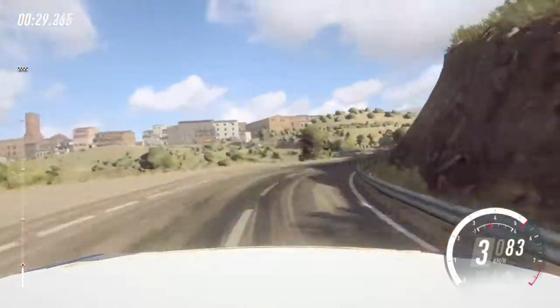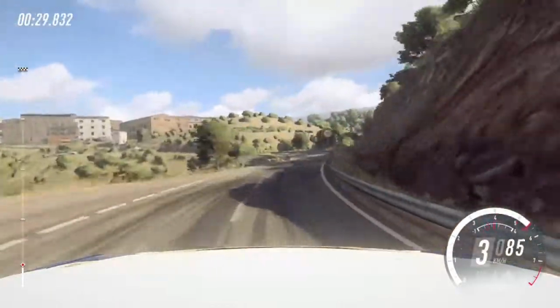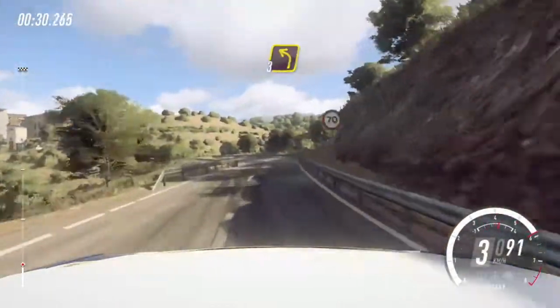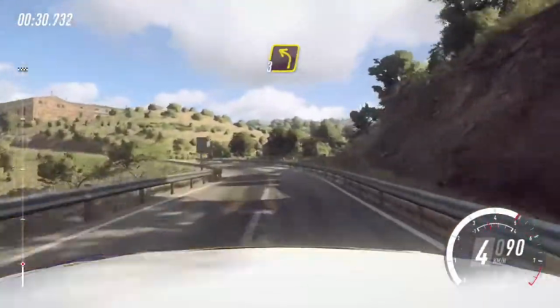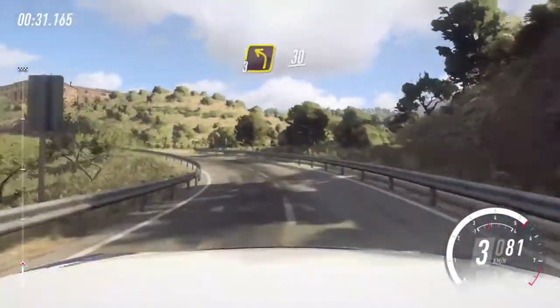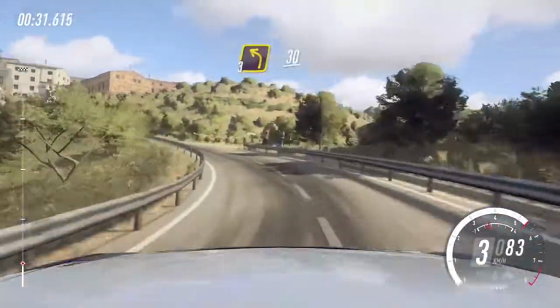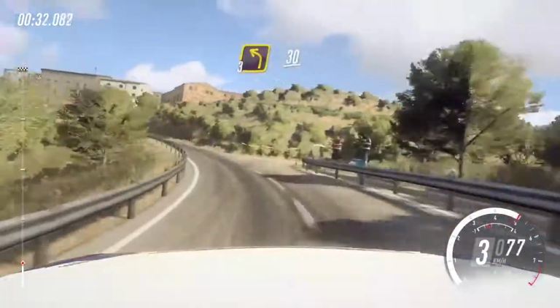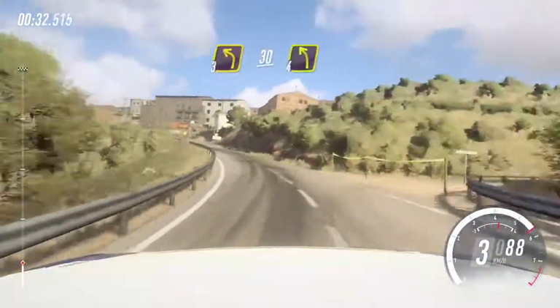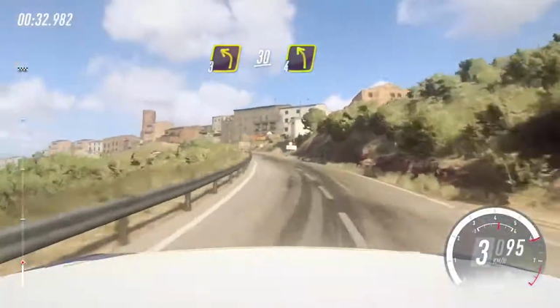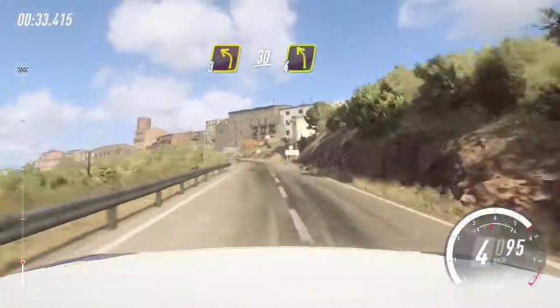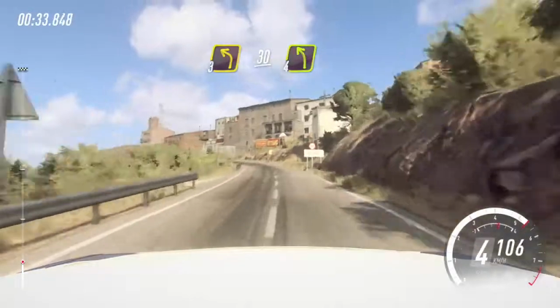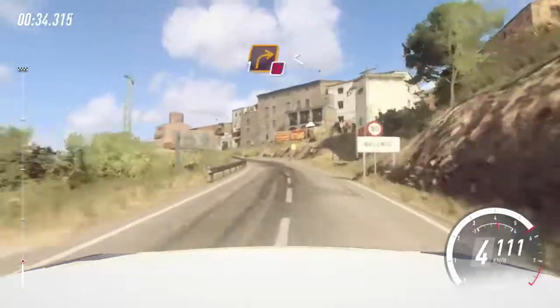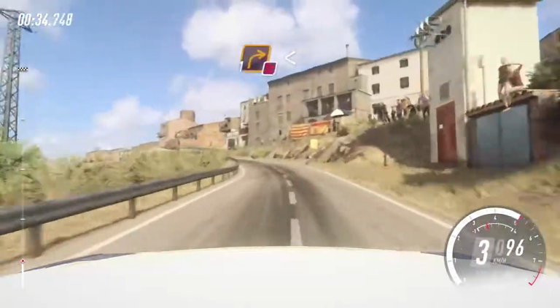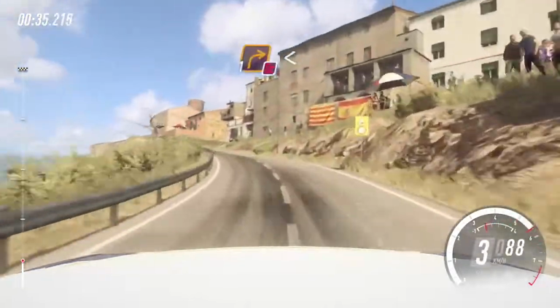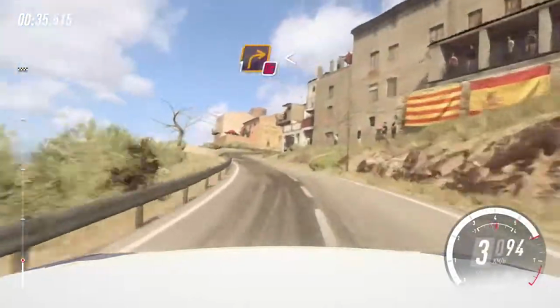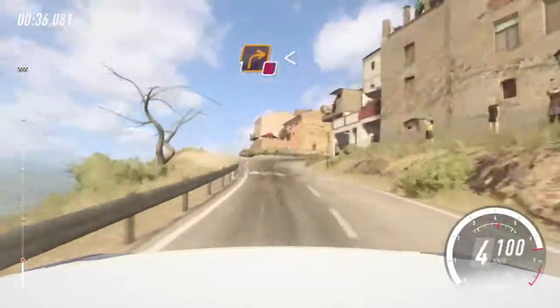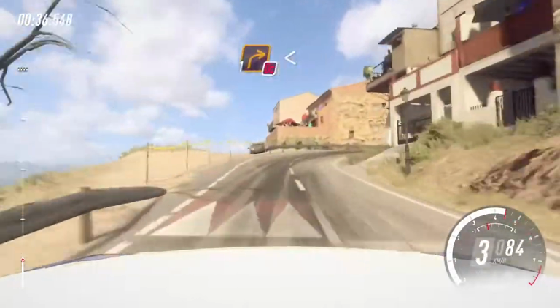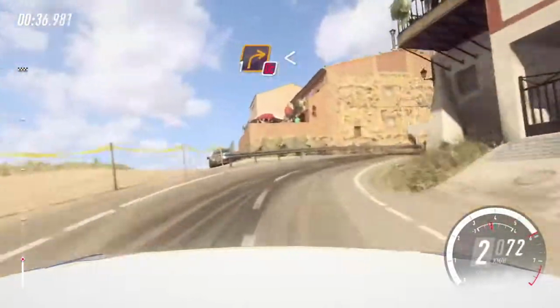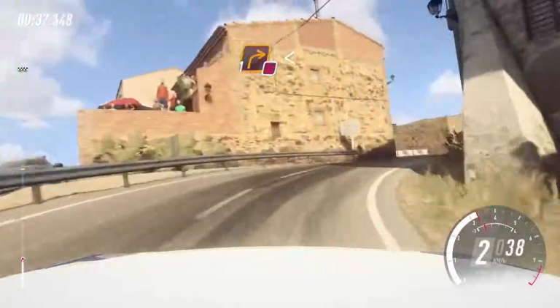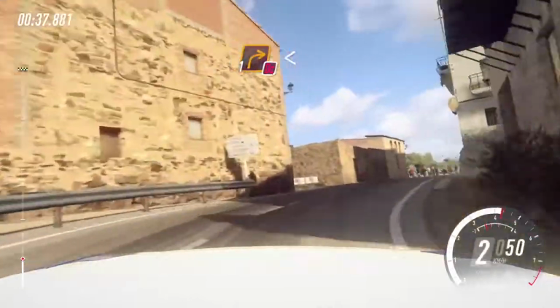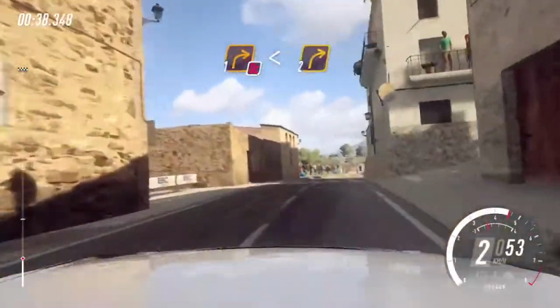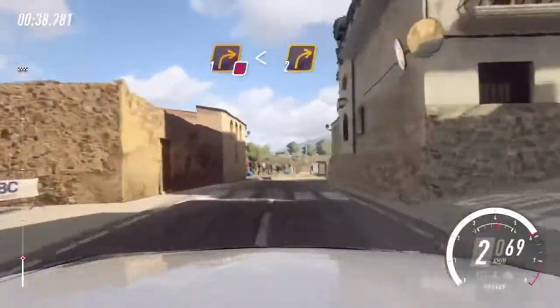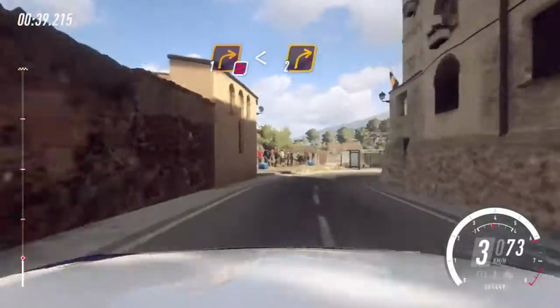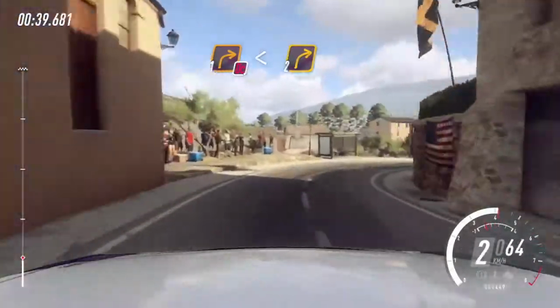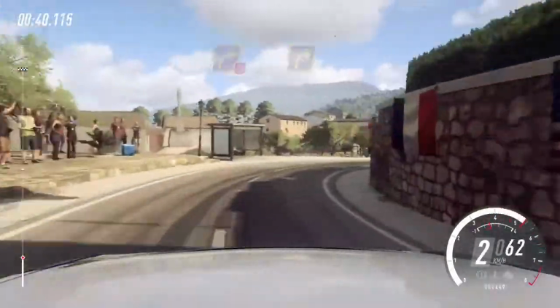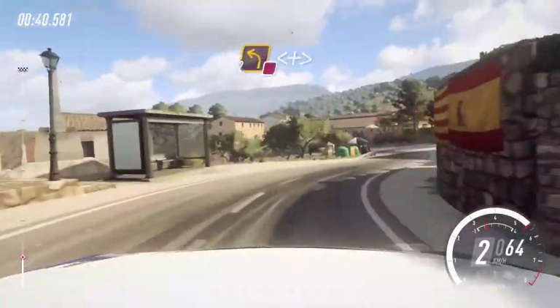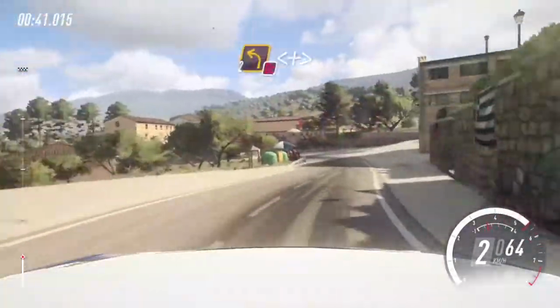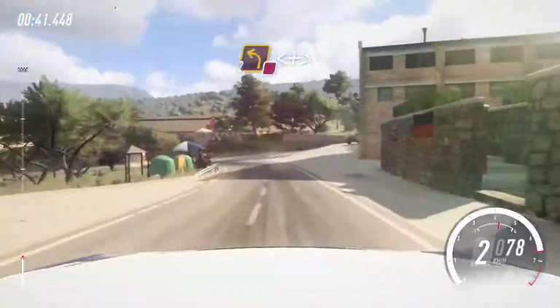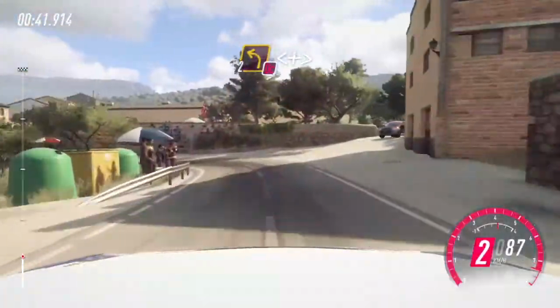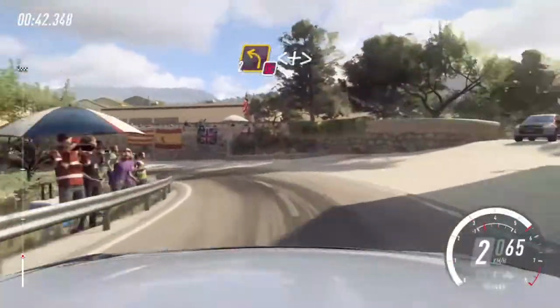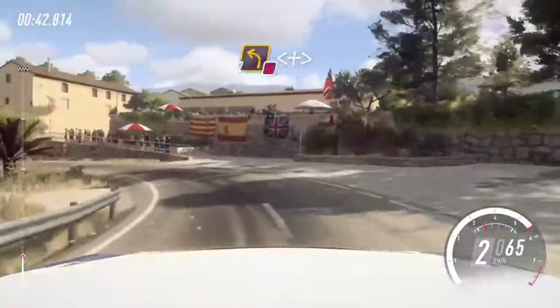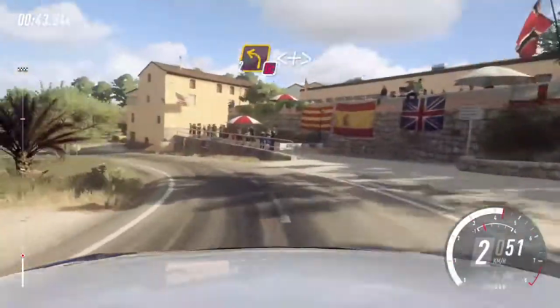Into 3 left 30, 4 left don't cut, 1 right opens of a crest. Into 2 right, don't cut, 2 left long, opens and tightens.